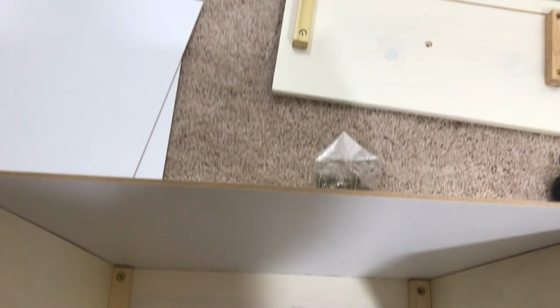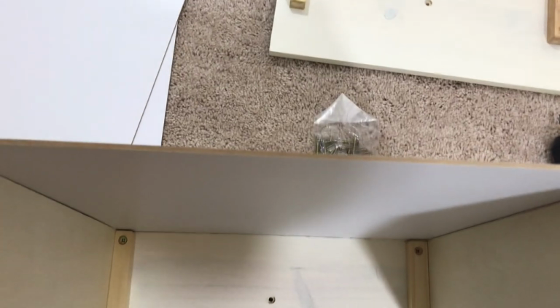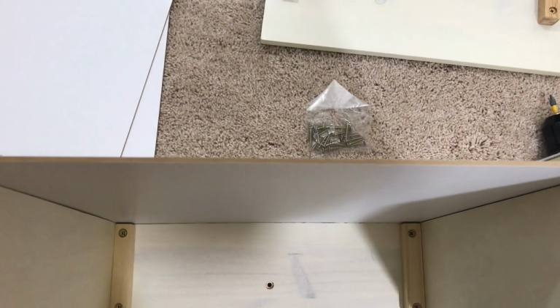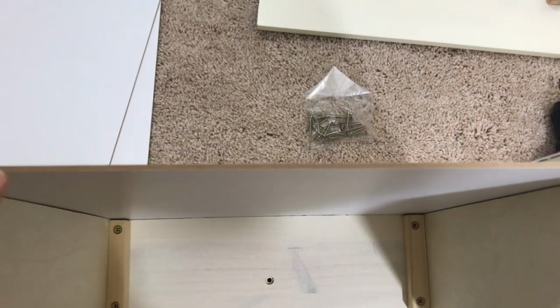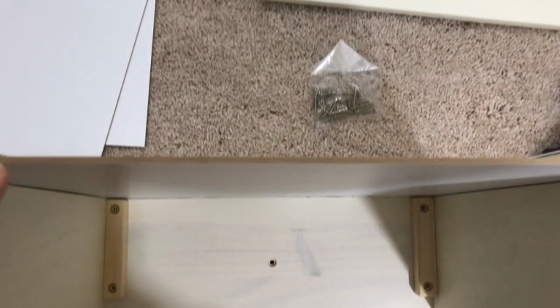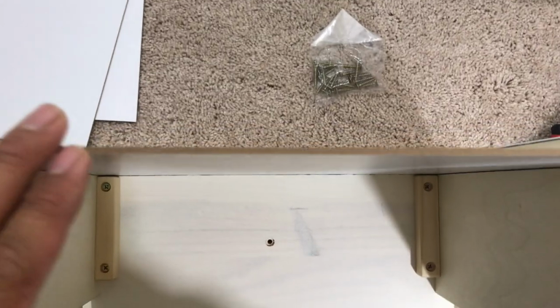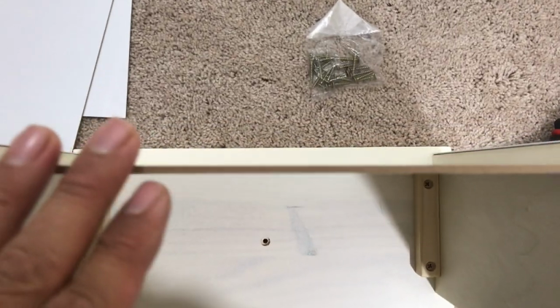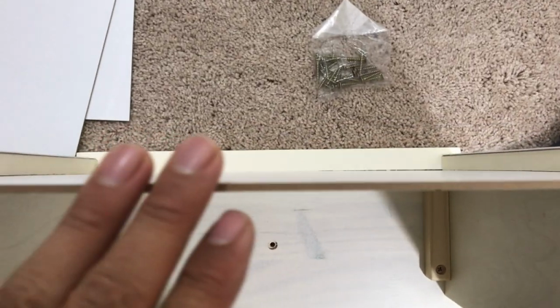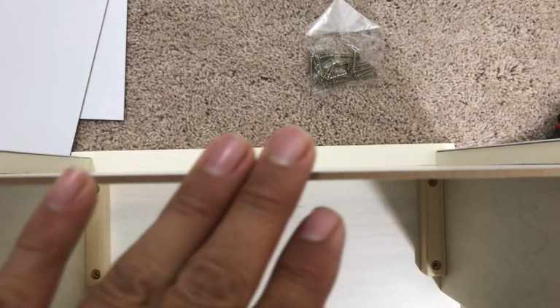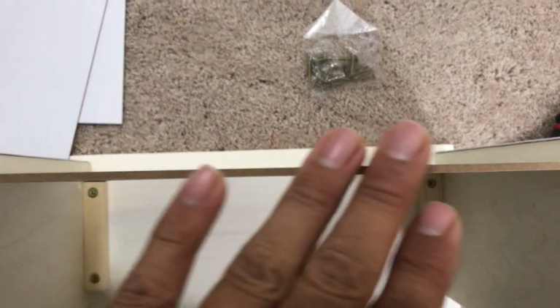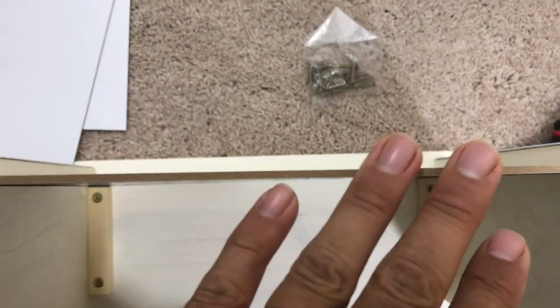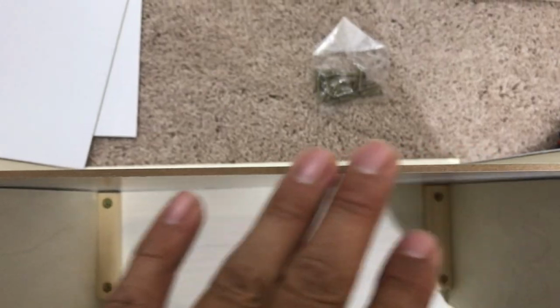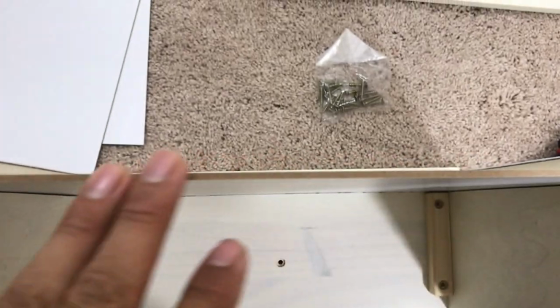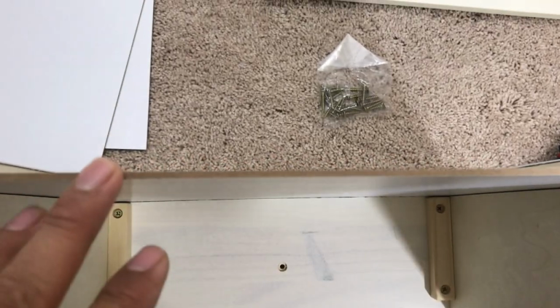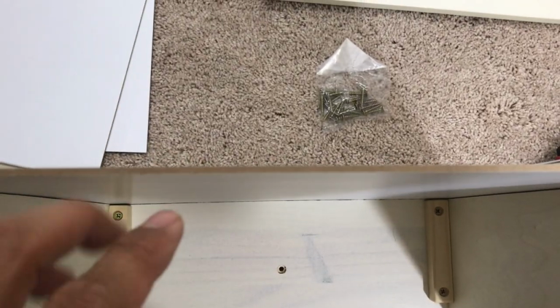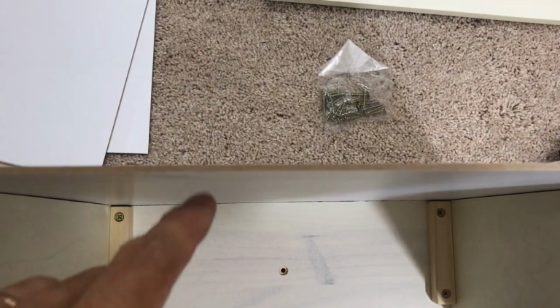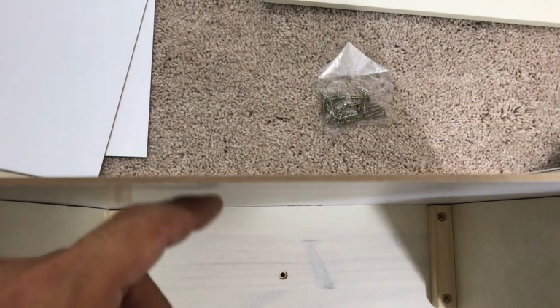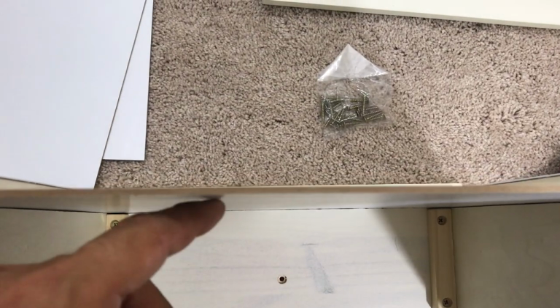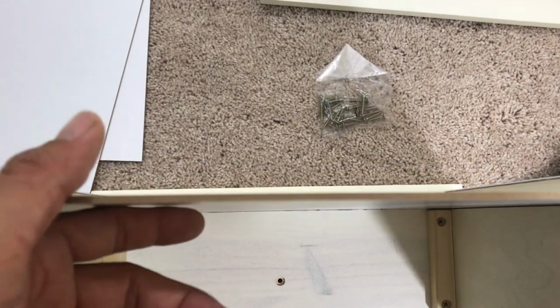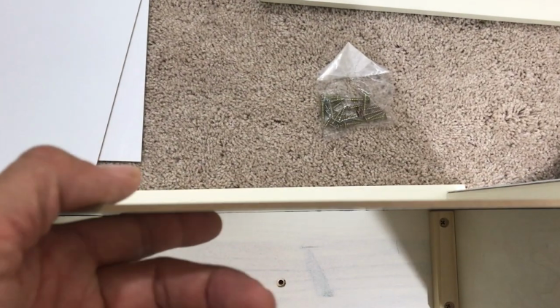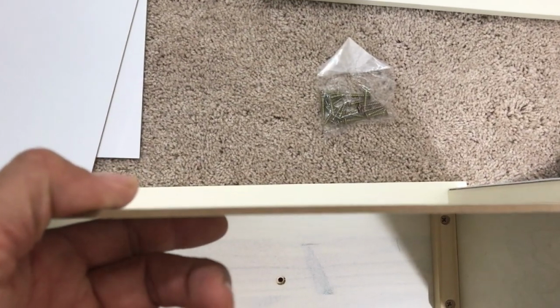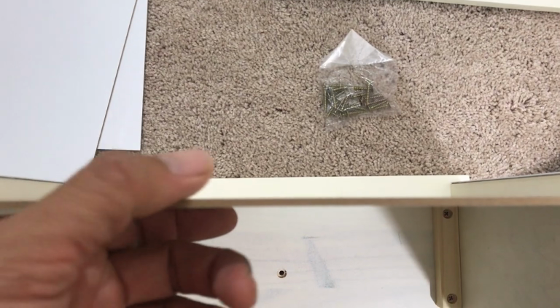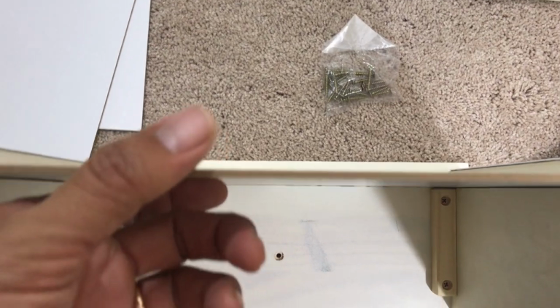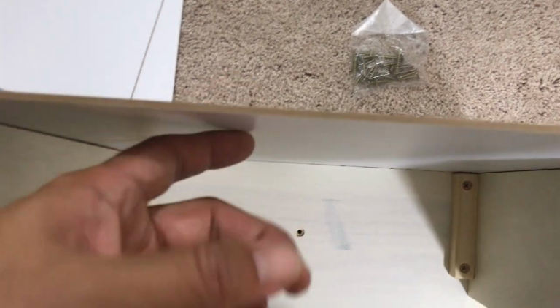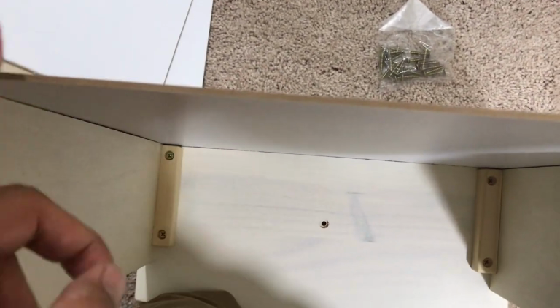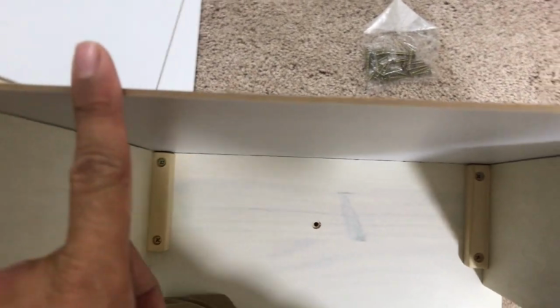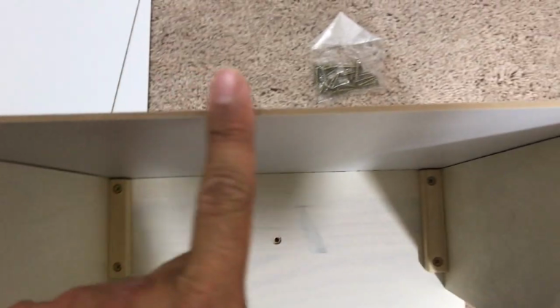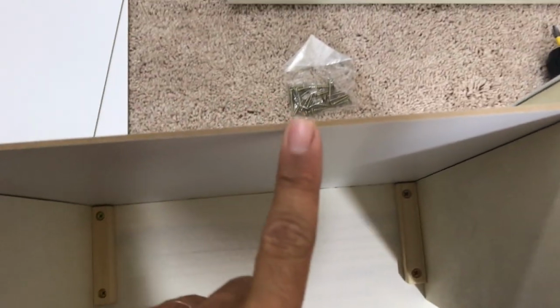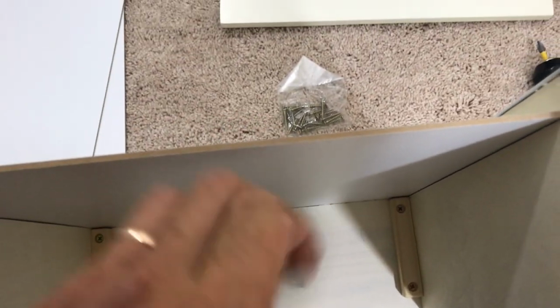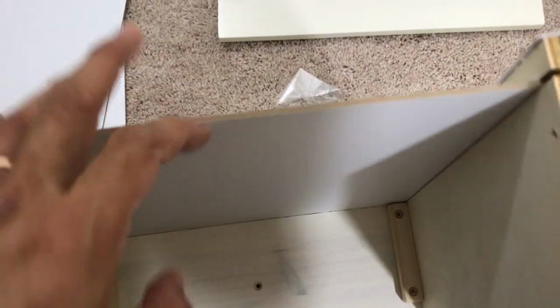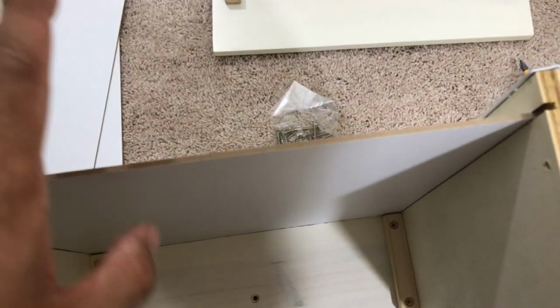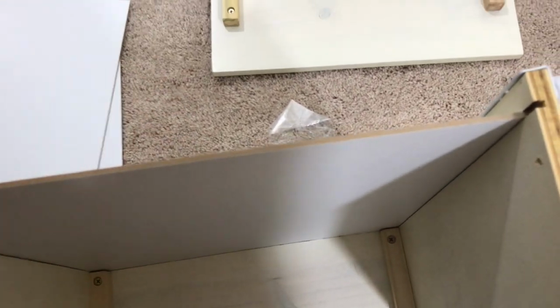It's very thin, guys. Make sure when you do put stuff in this drawer that you don't put too much weight. It's very thin — it's cardboard.